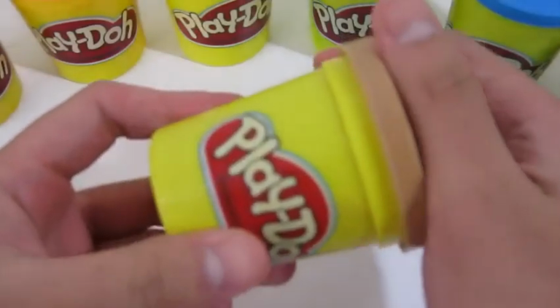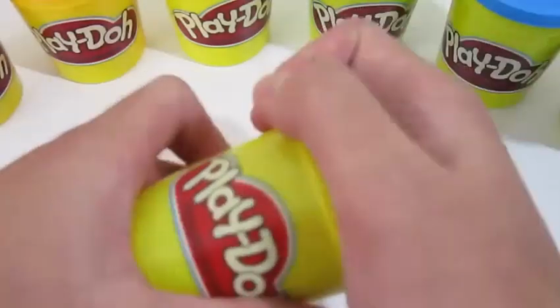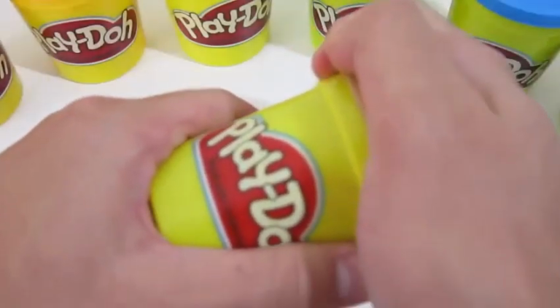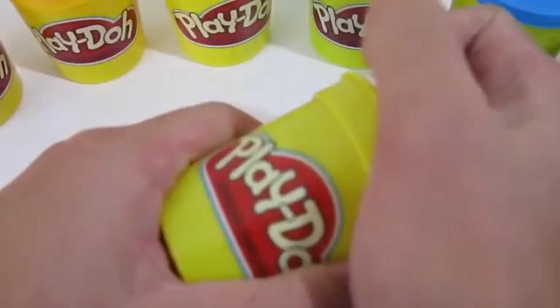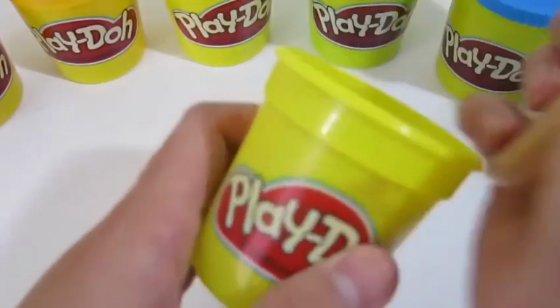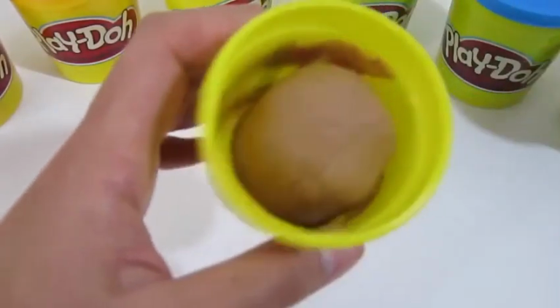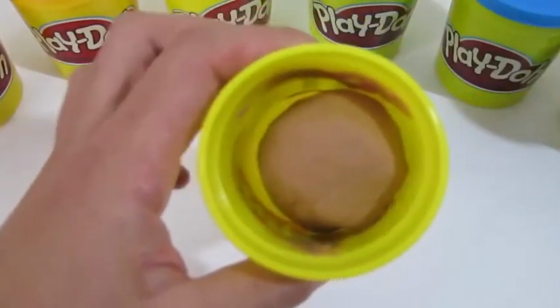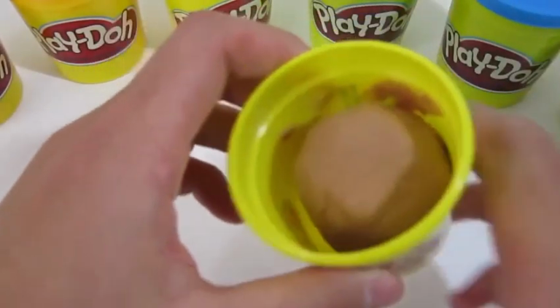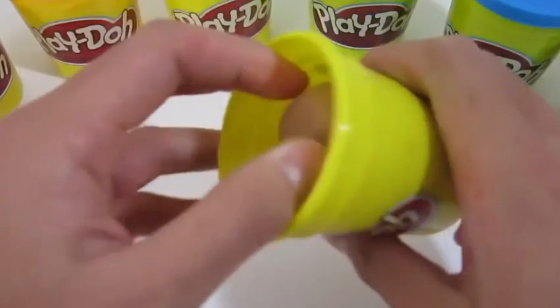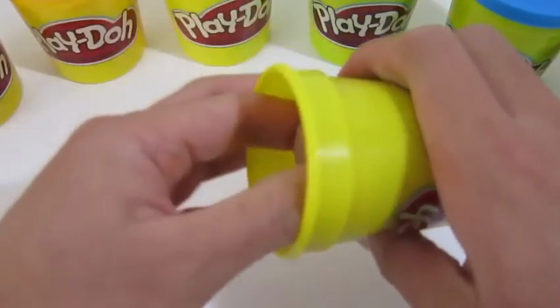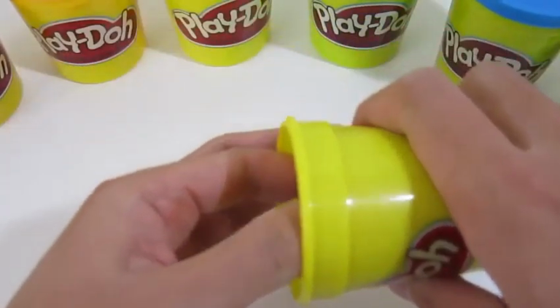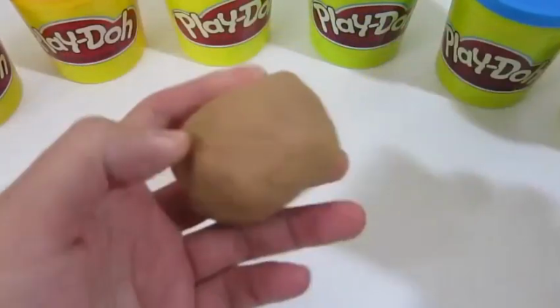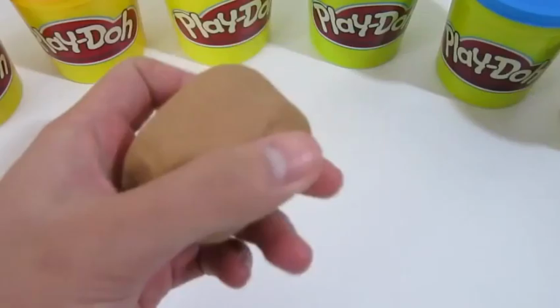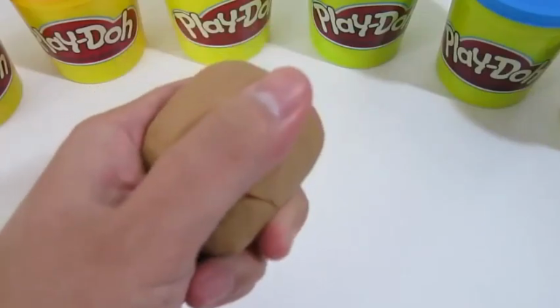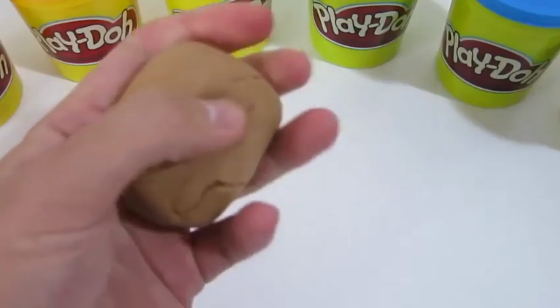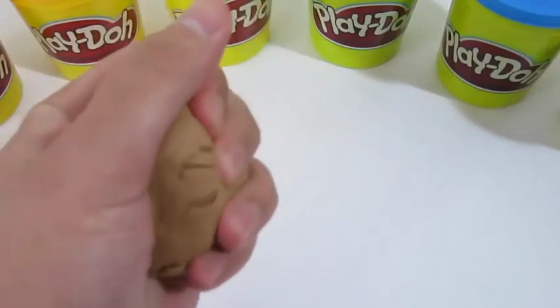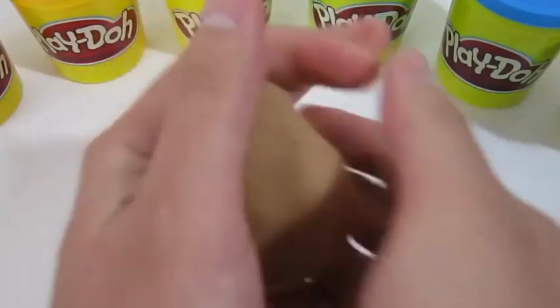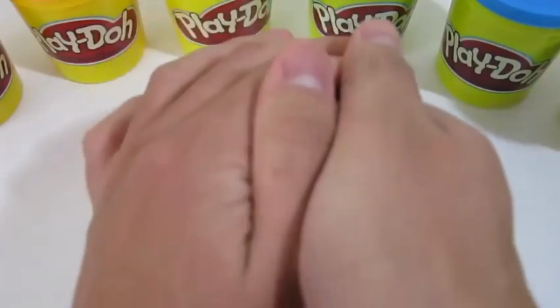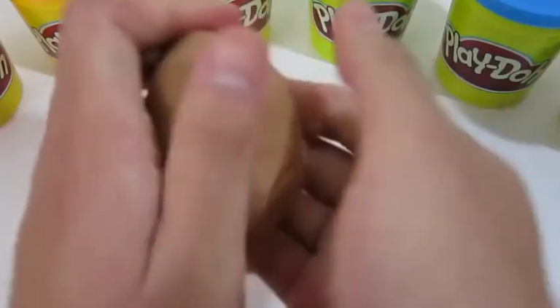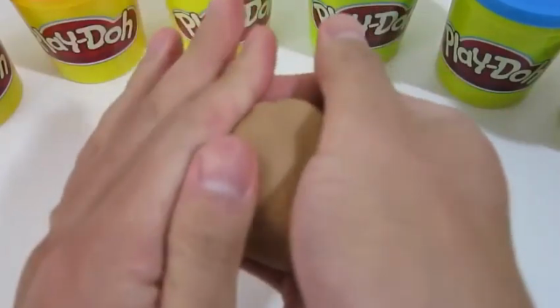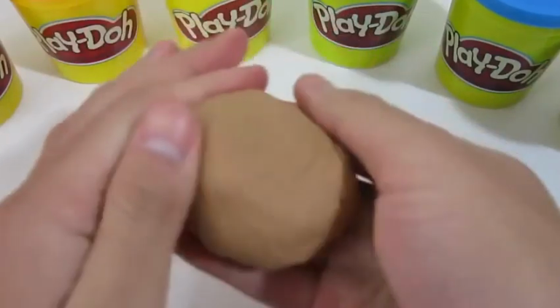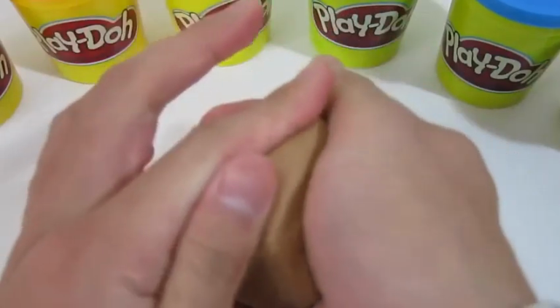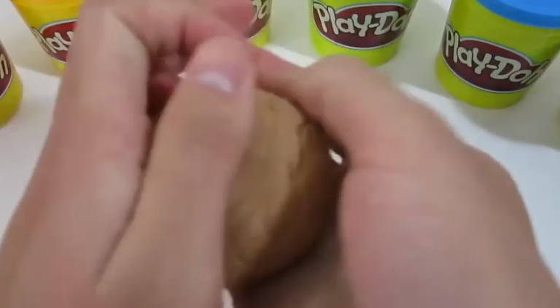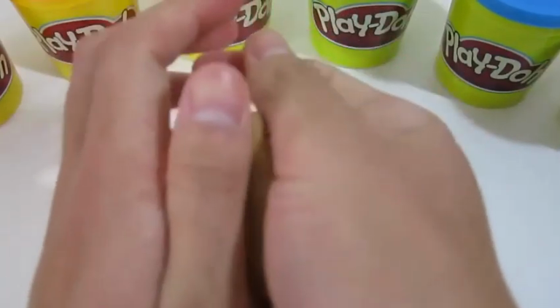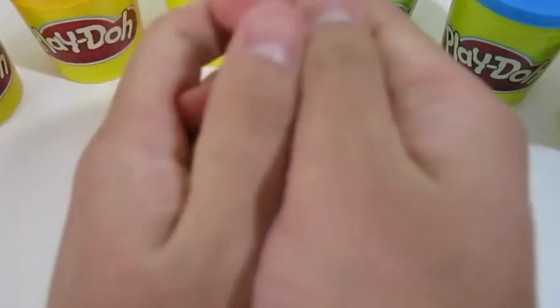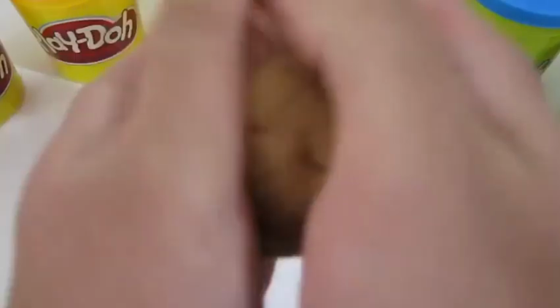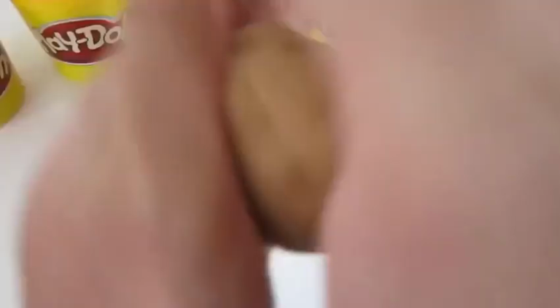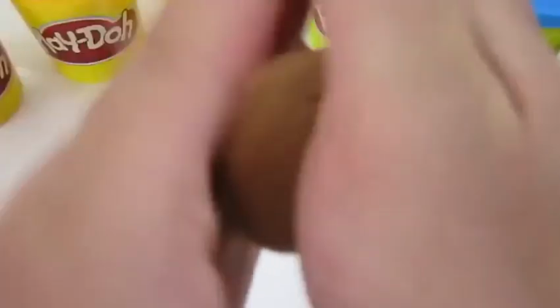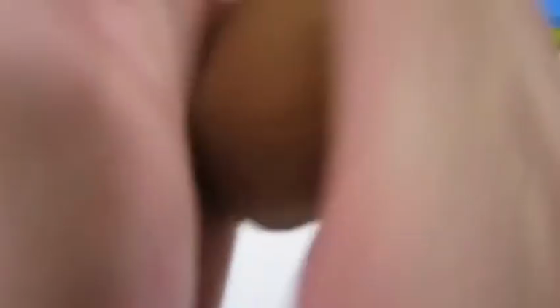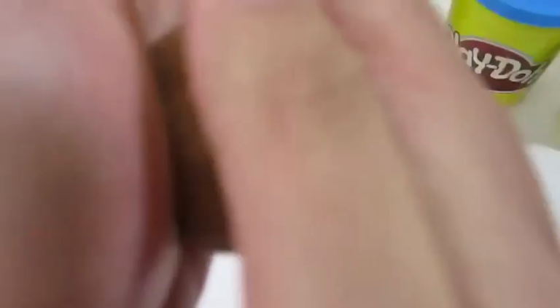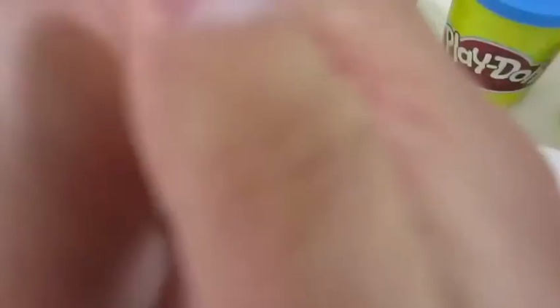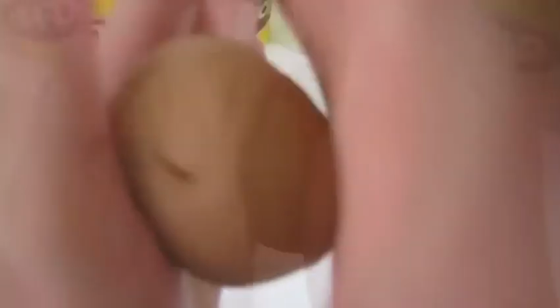Hey everyone! Awesome Disney Toys here! And today we'll be making some more play-doh art. Today we'll be making a Play-Doh rainbow donut! This should be really fun! Let's start by rolling out the brown play-doh to make our donut!